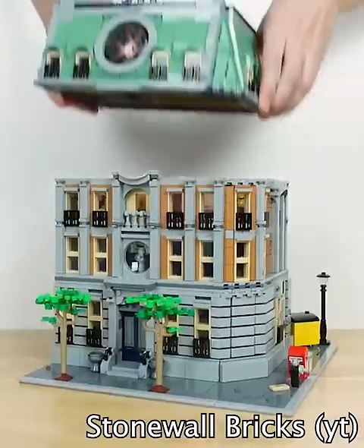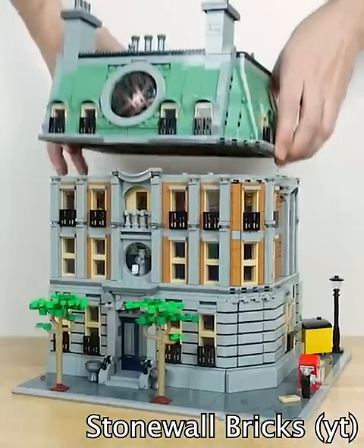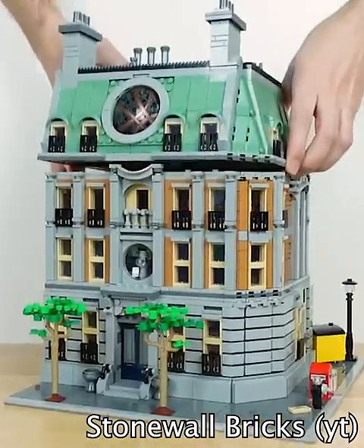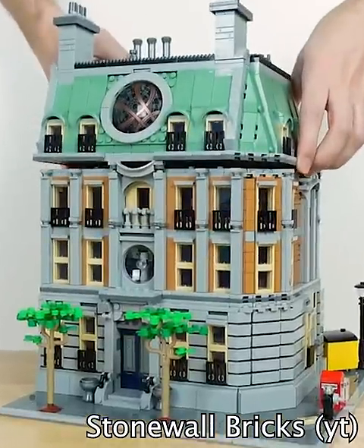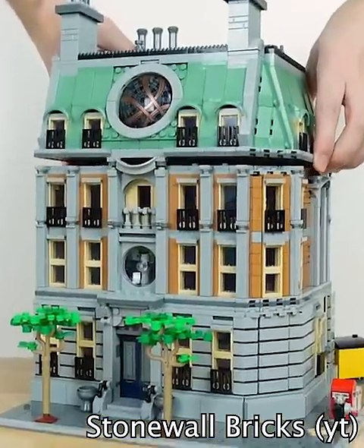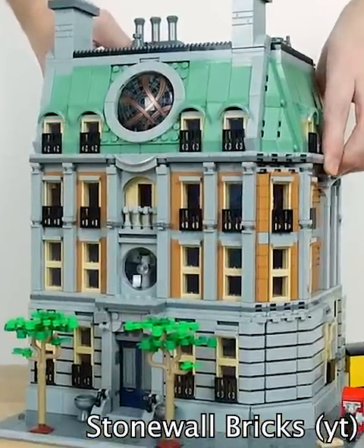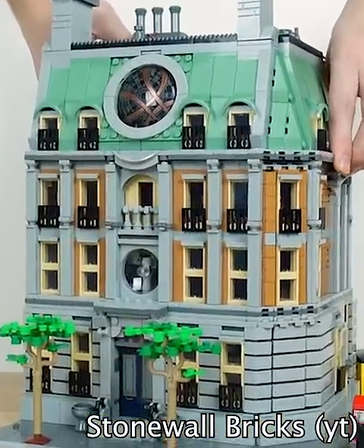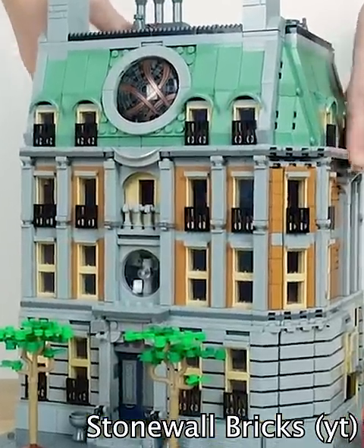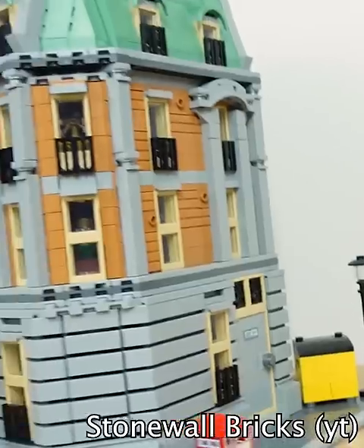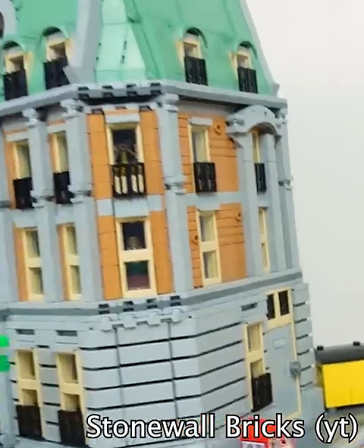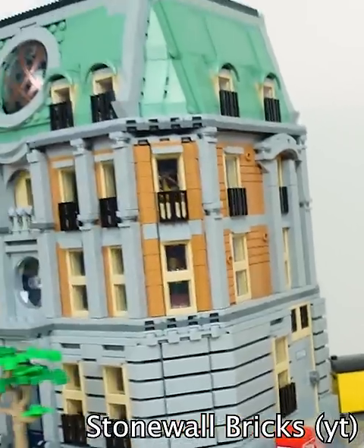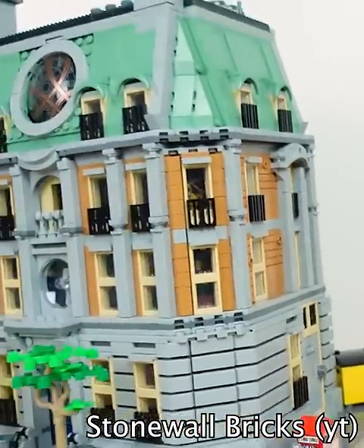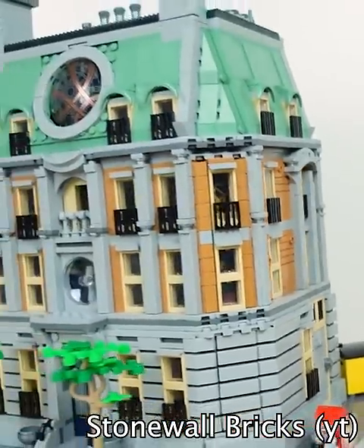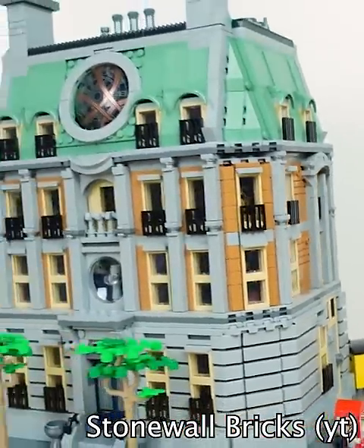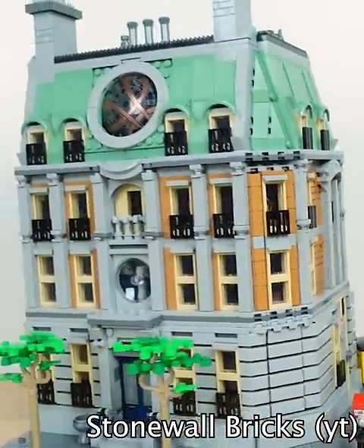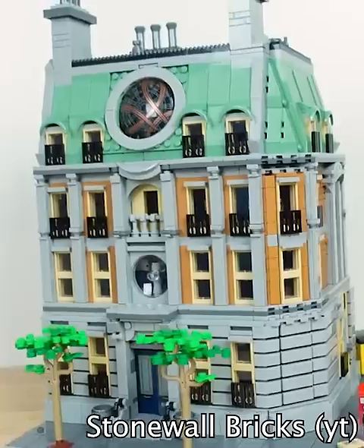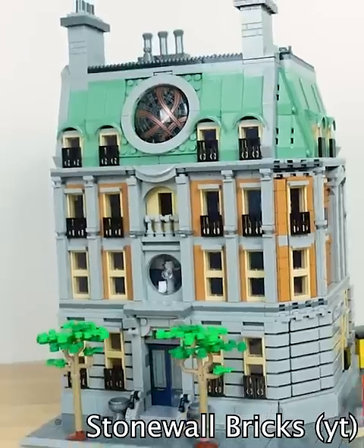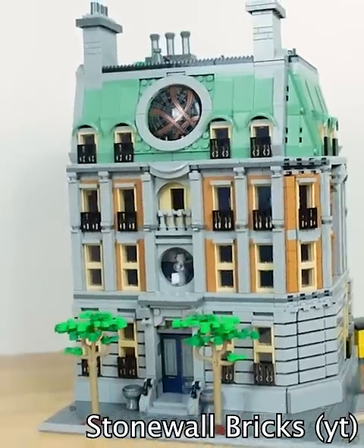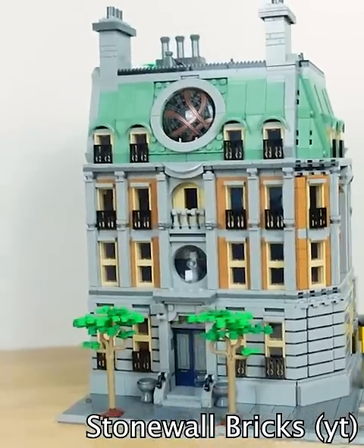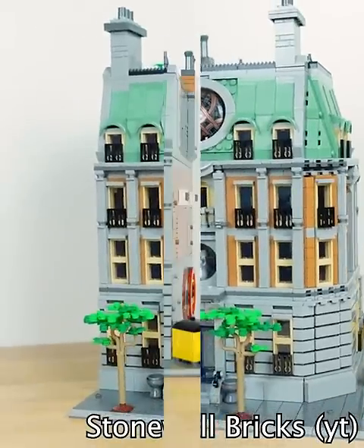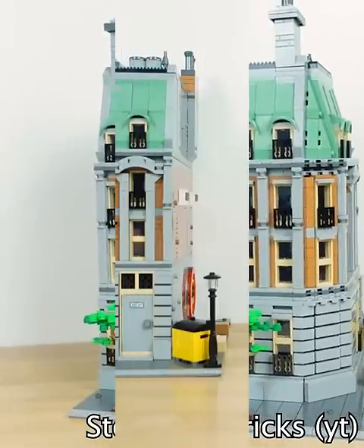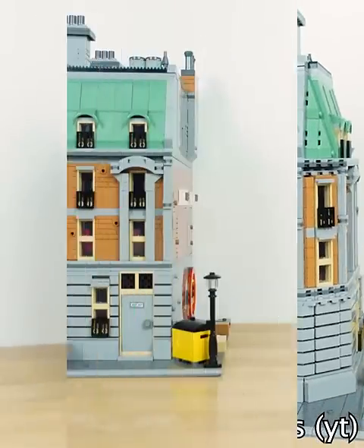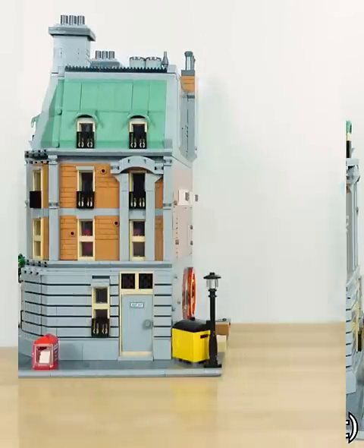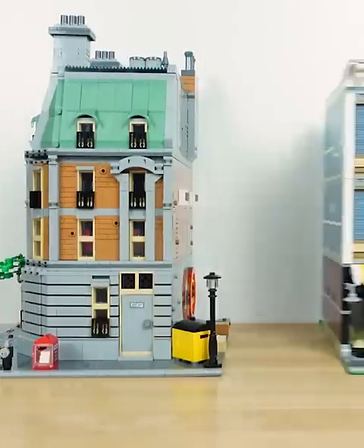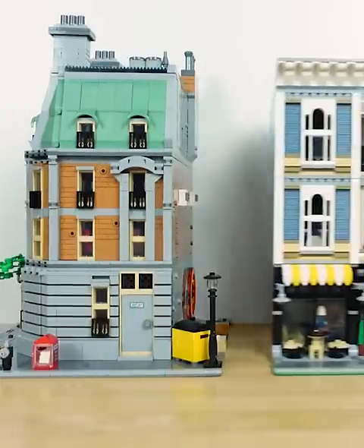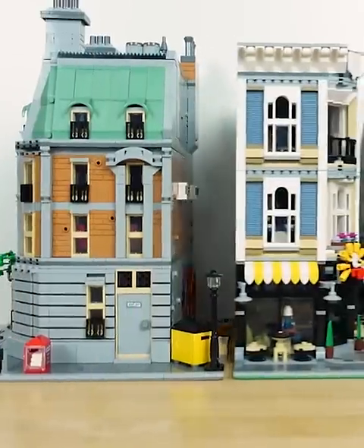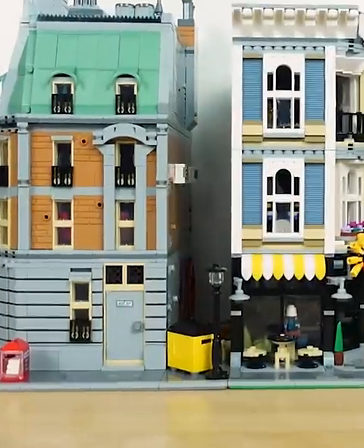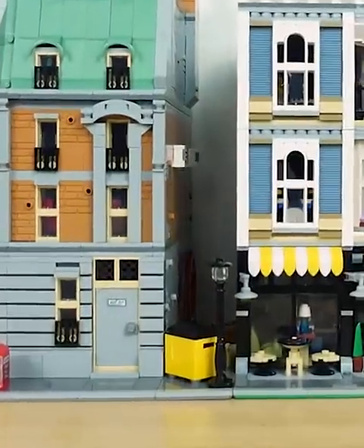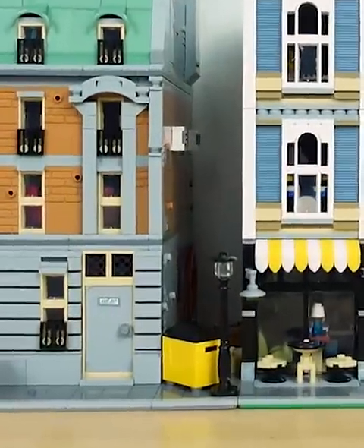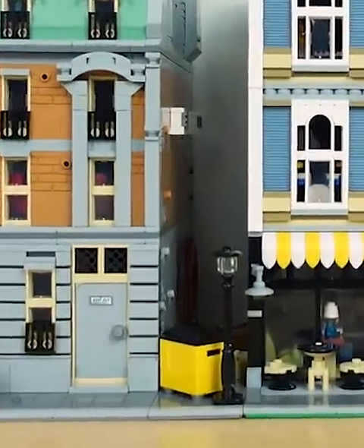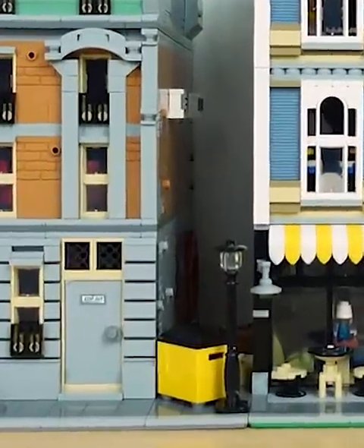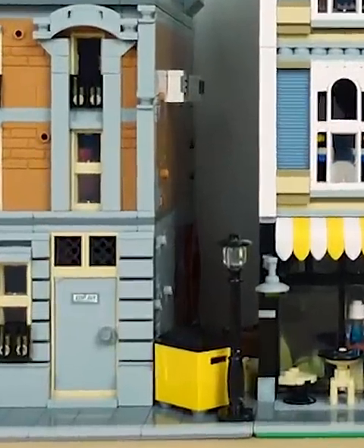Lego Sanctum Sanctorum is one of the best Marvel sets we've ever gotten. However, everyone knows there's a massive problem with this set — there's a hideous alleyway on the side that makes it impossible to connect to other buildings.